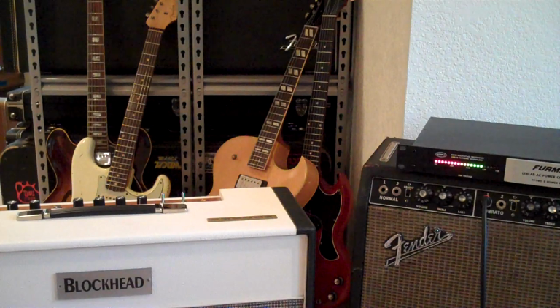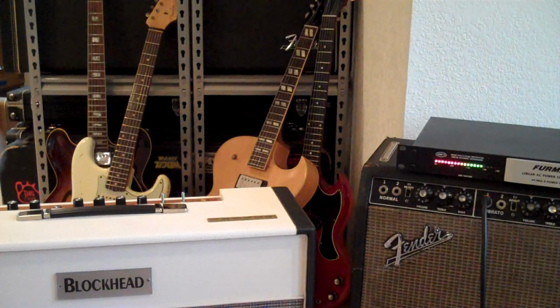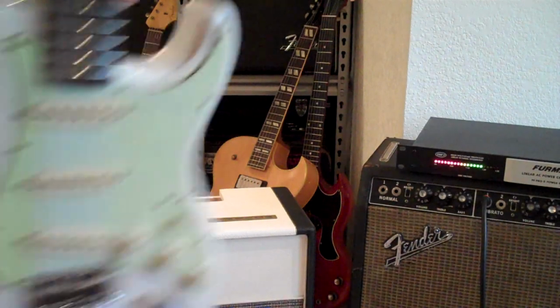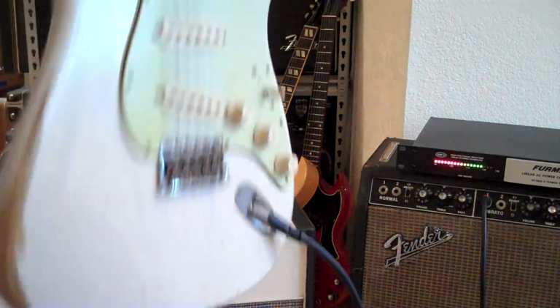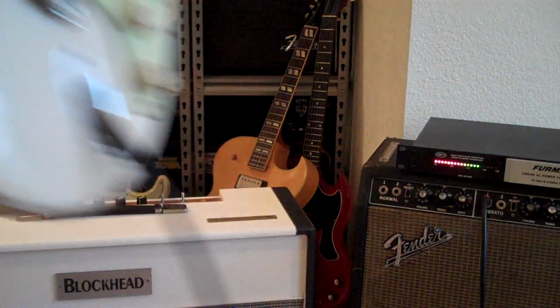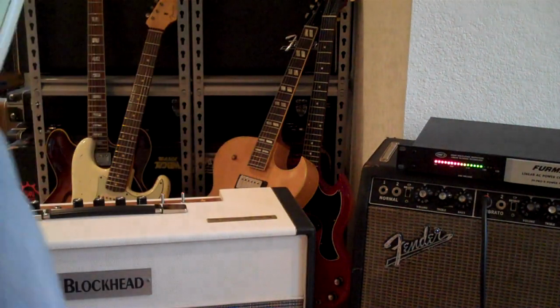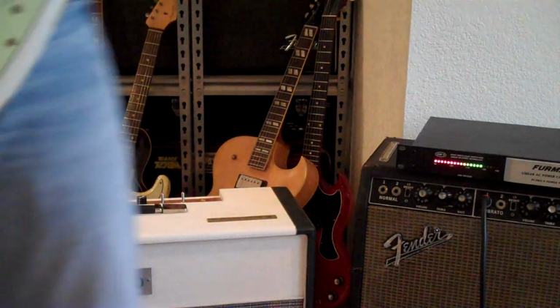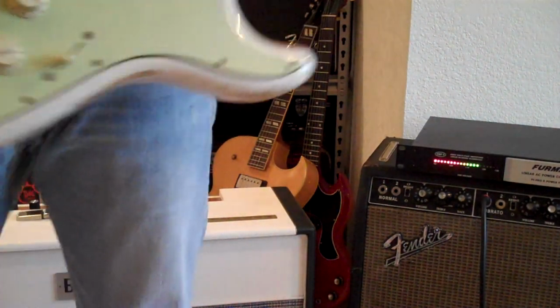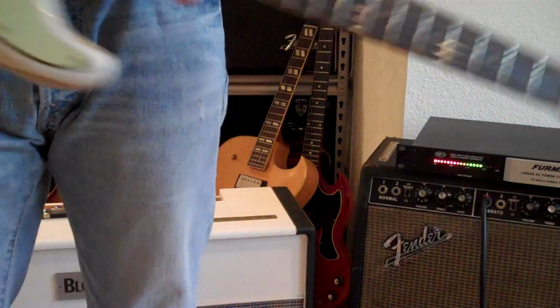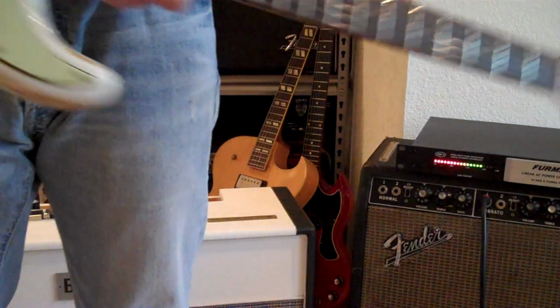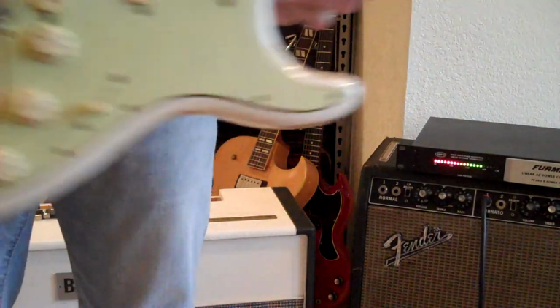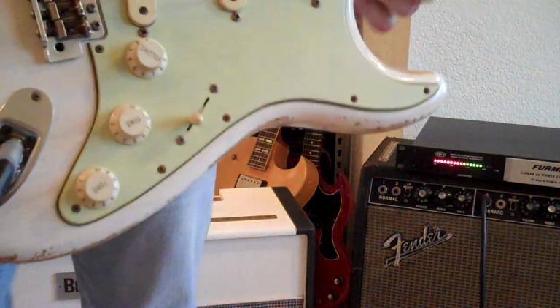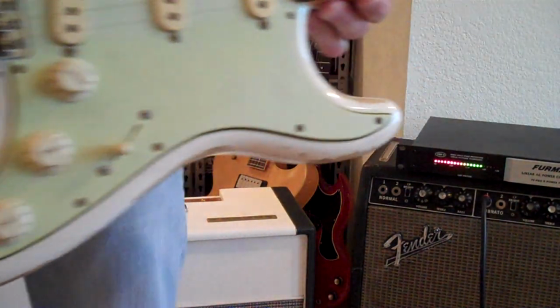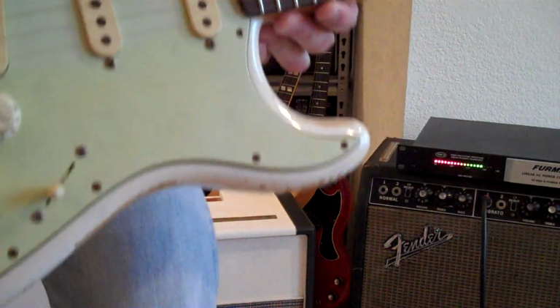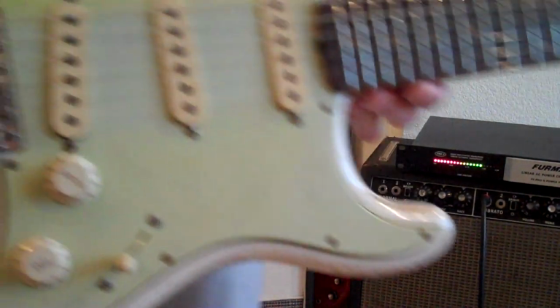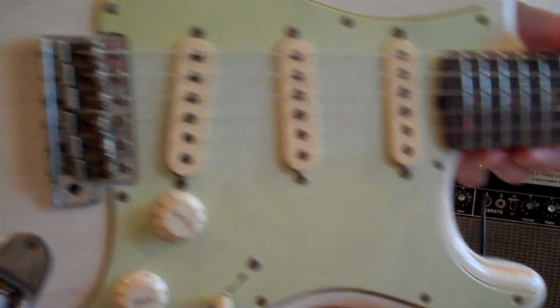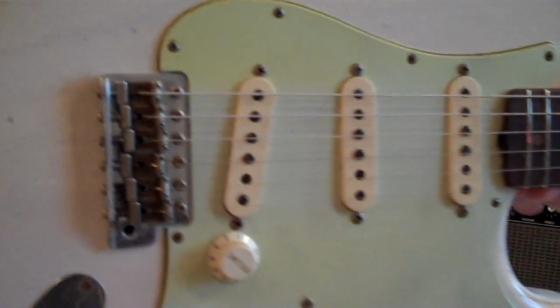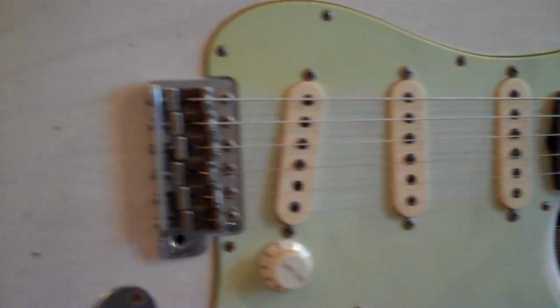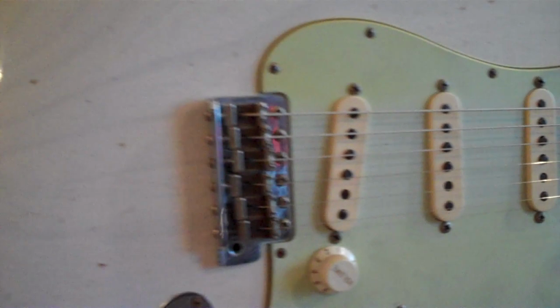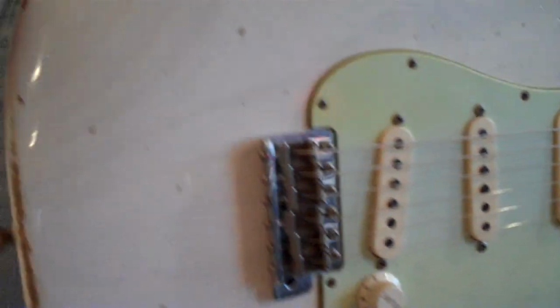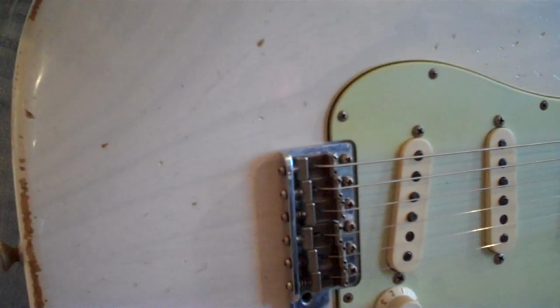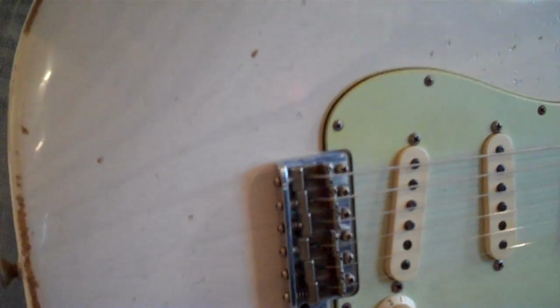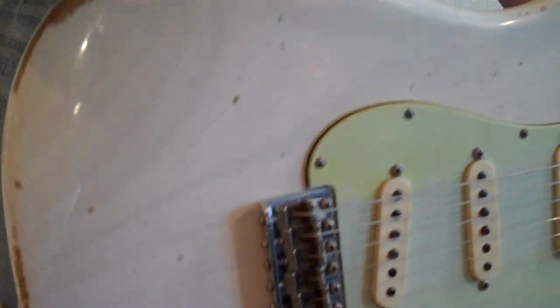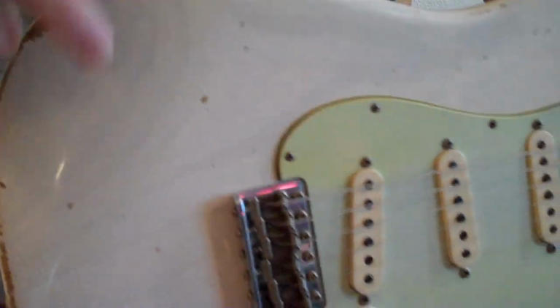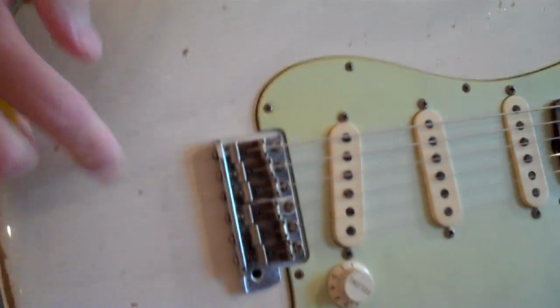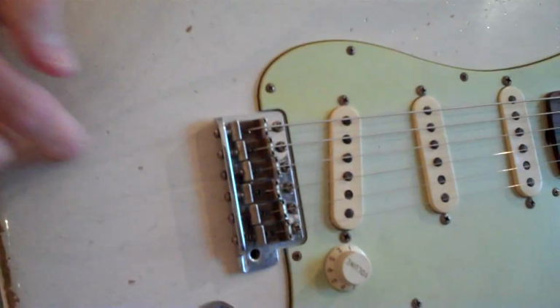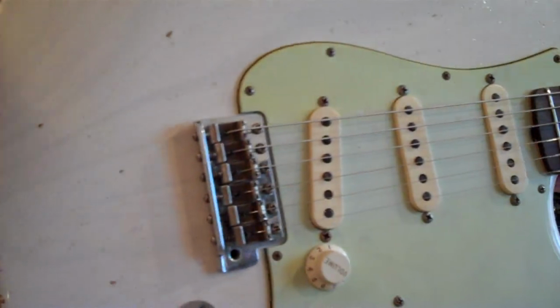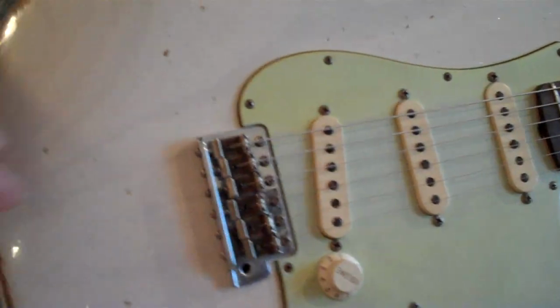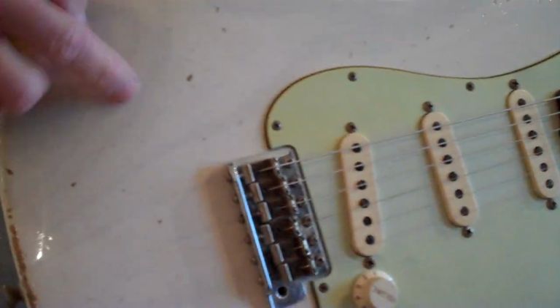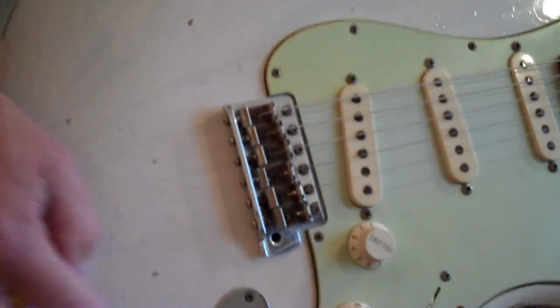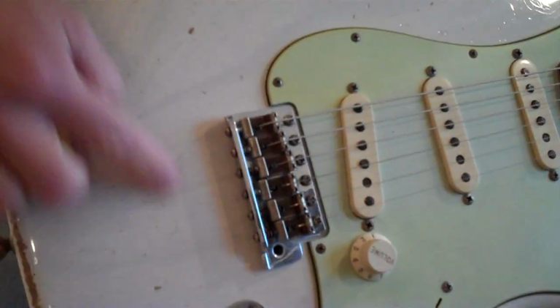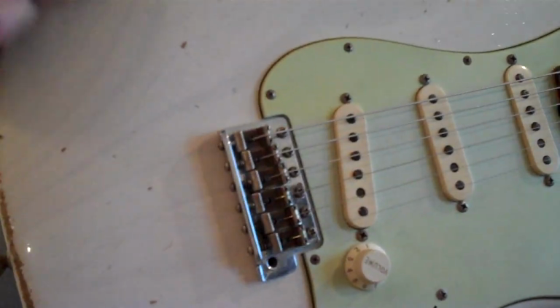Olympic White Super Relic 1960. This is the ash body with the see-through Olympic White. You can see the grain.